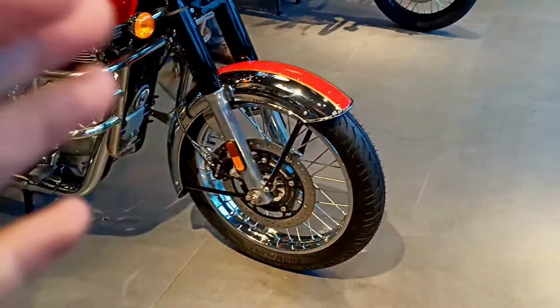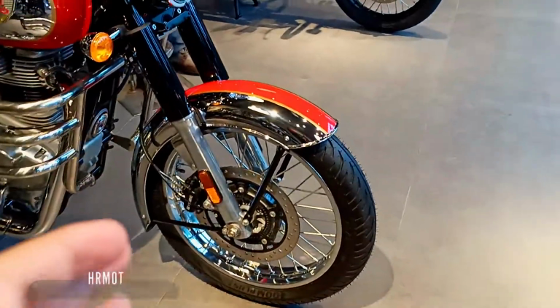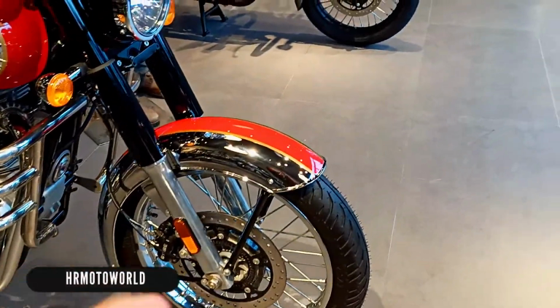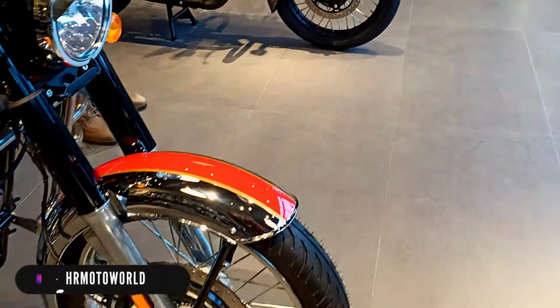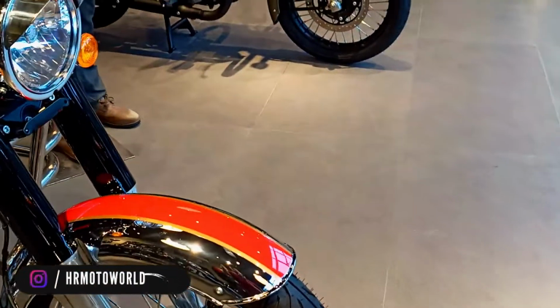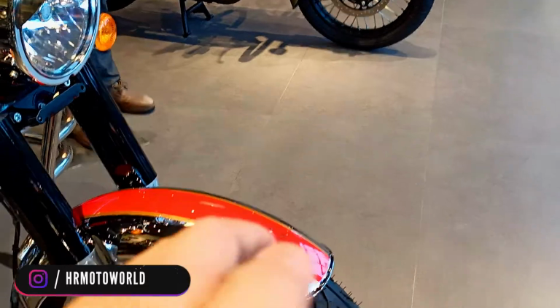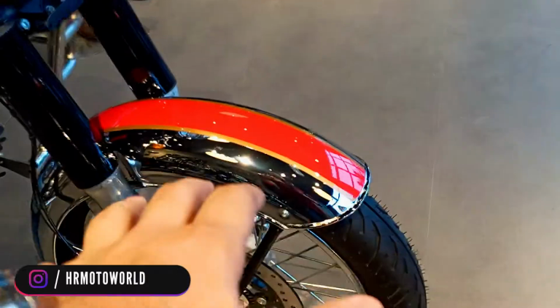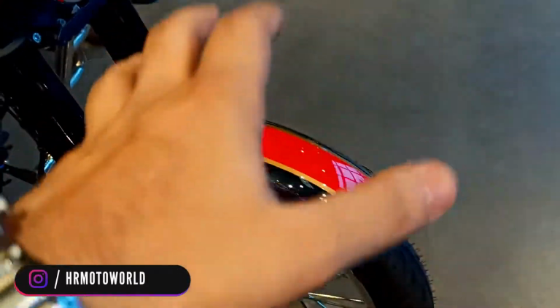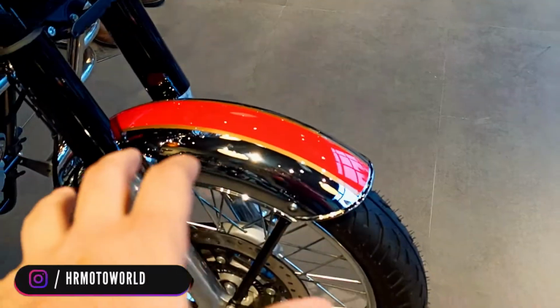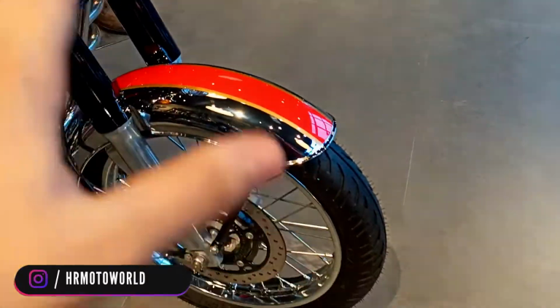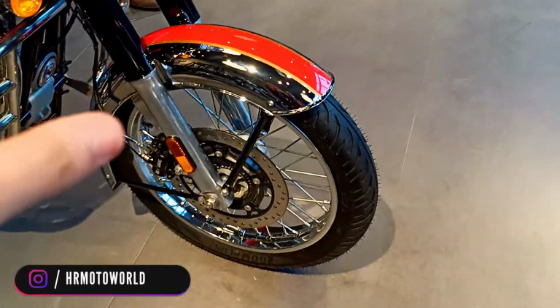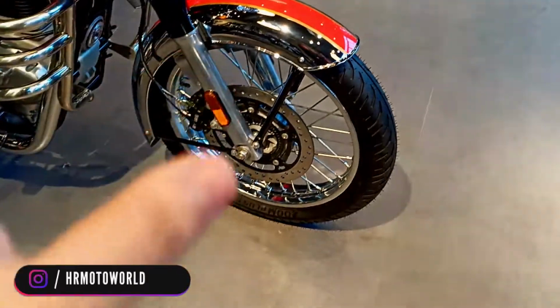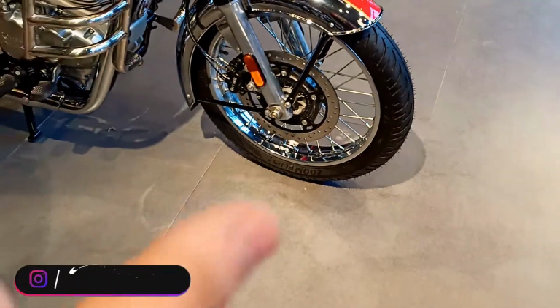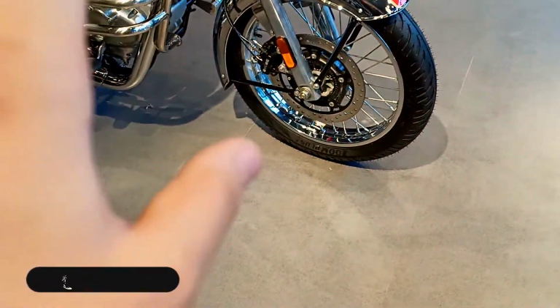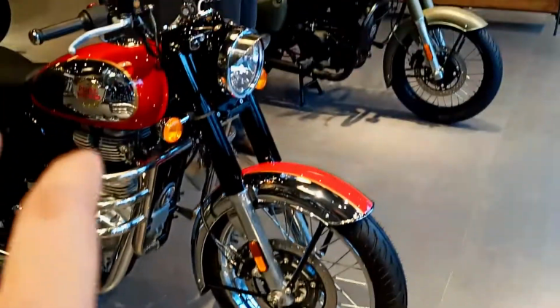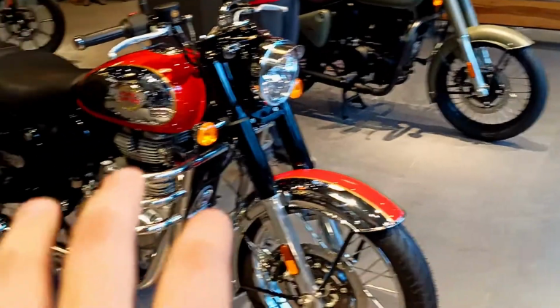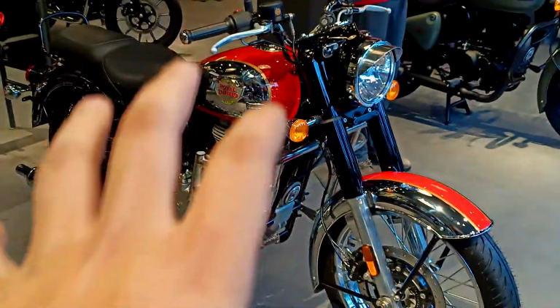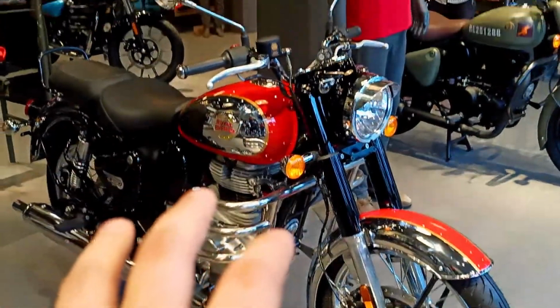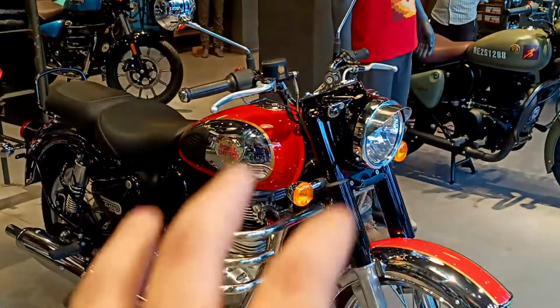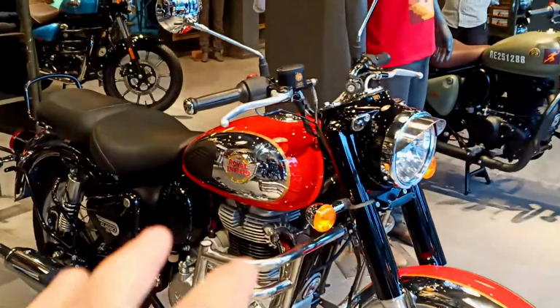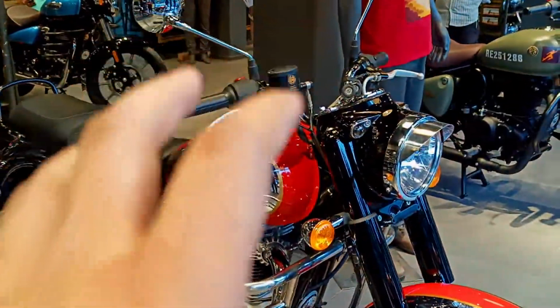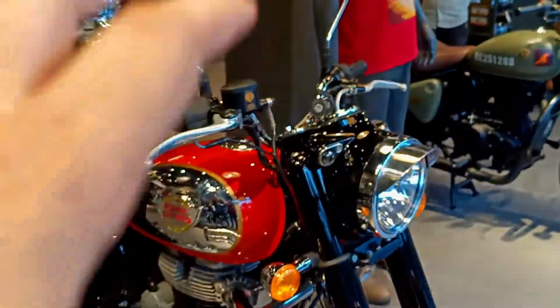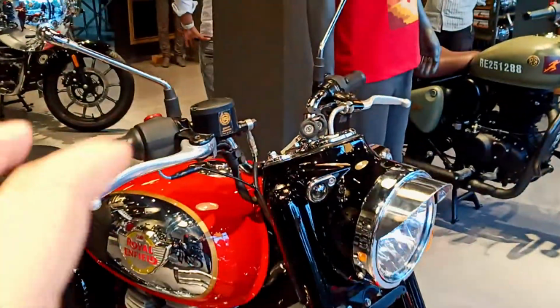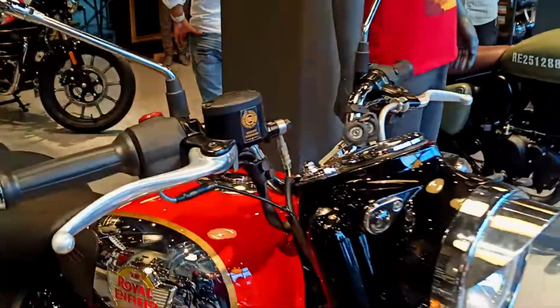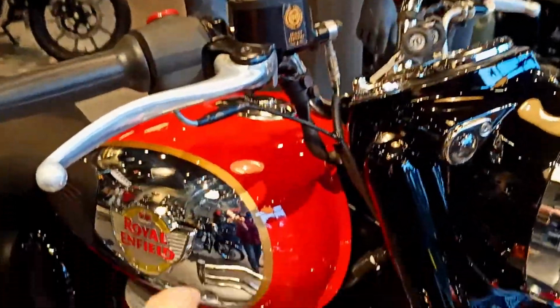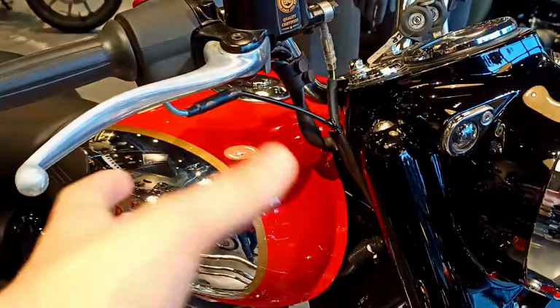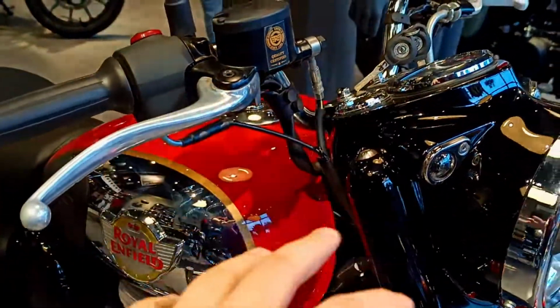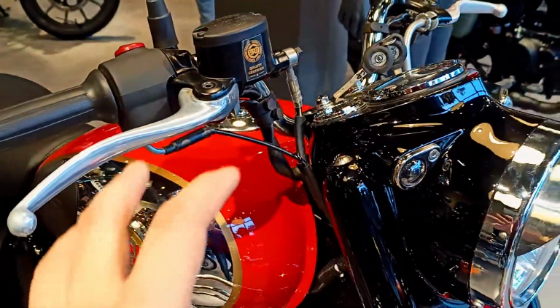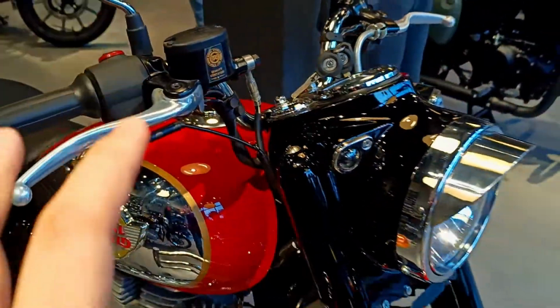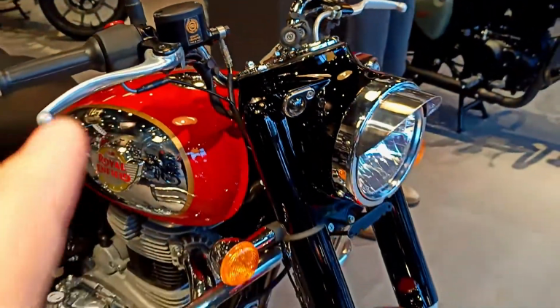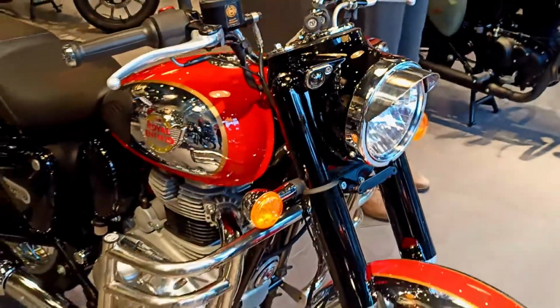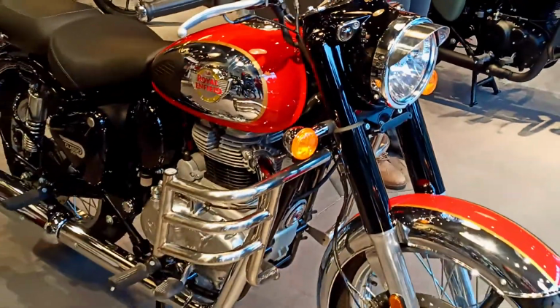The chrome color is very amazing. The proper mixture of chrome and red literally gives the bike a very amazing look overall.